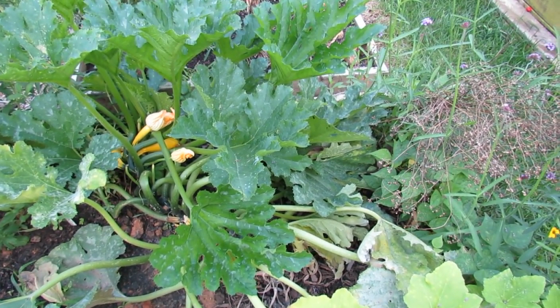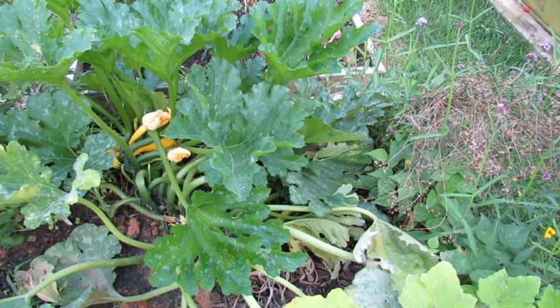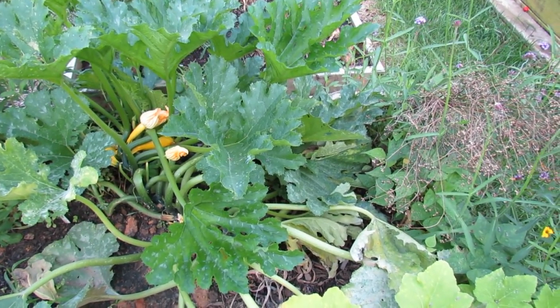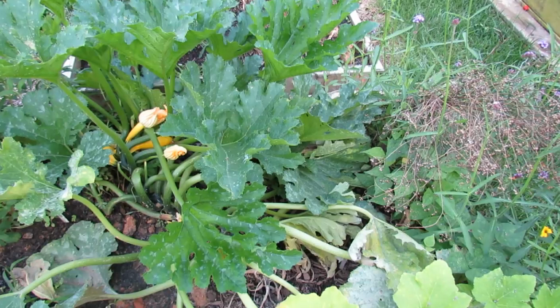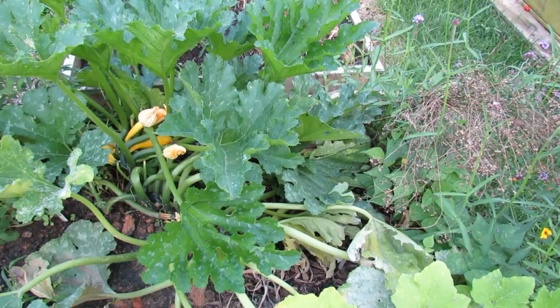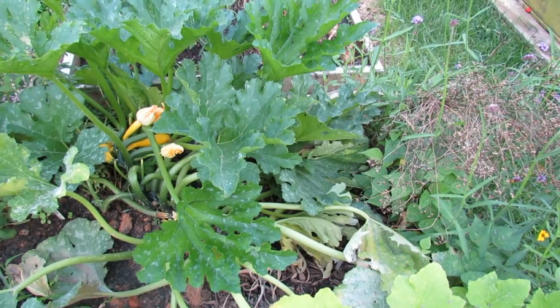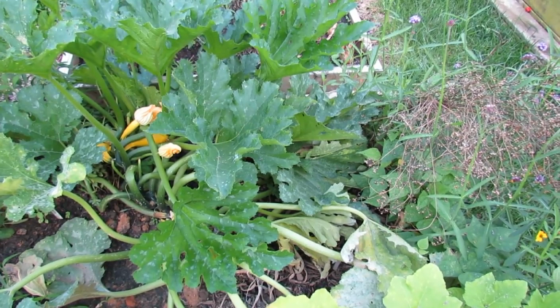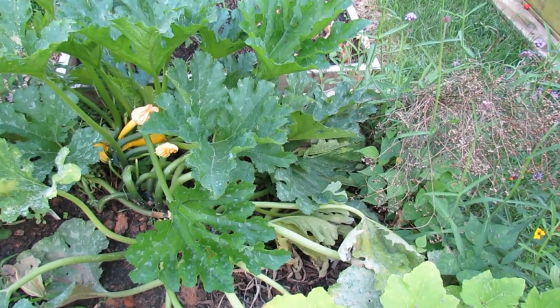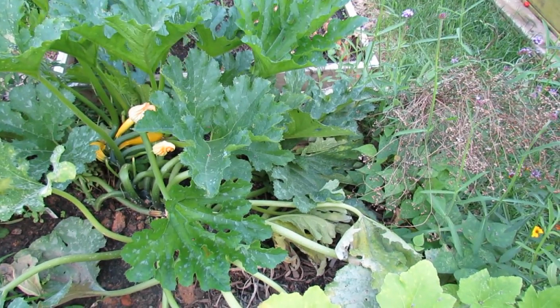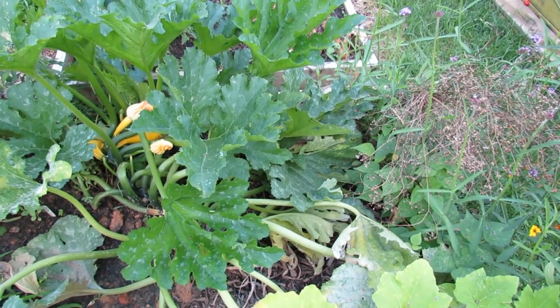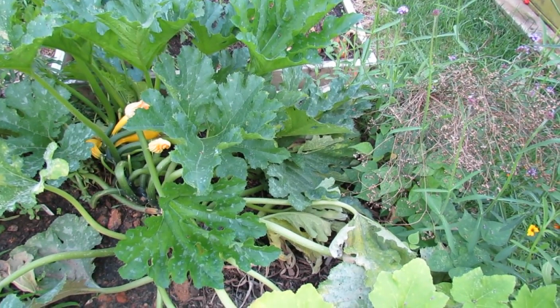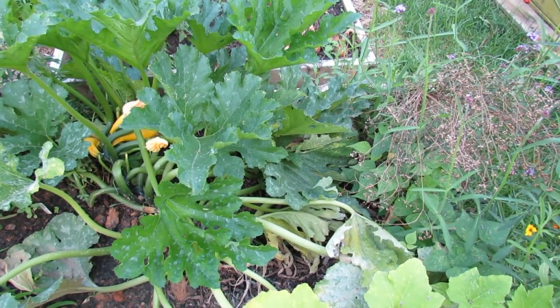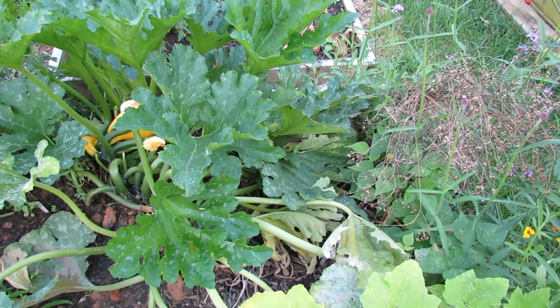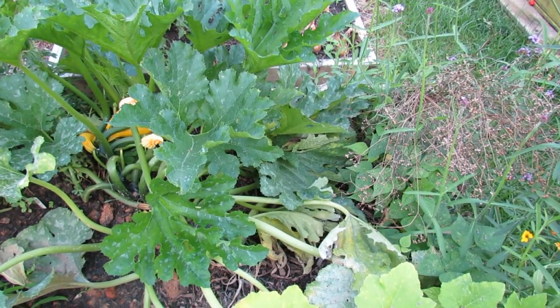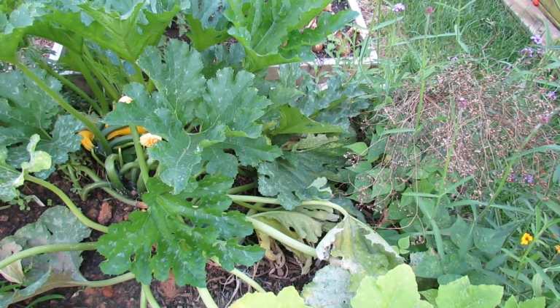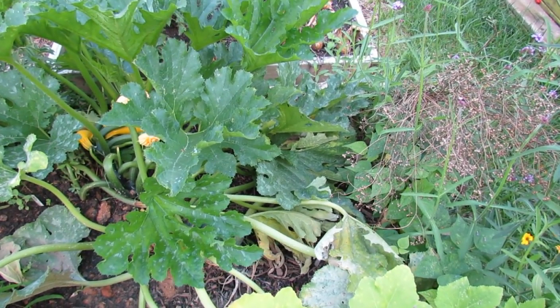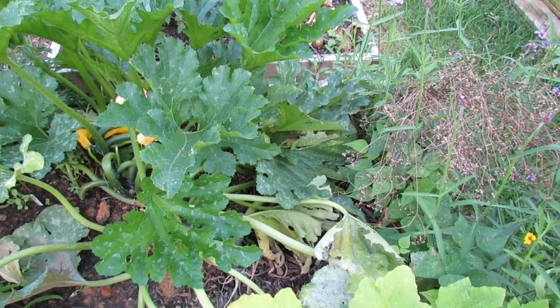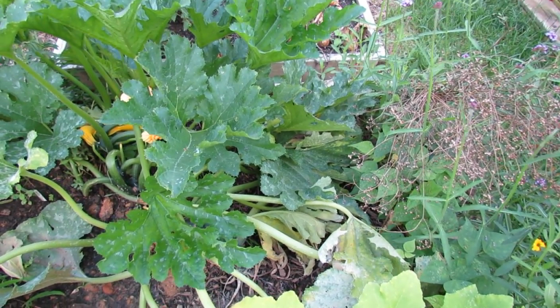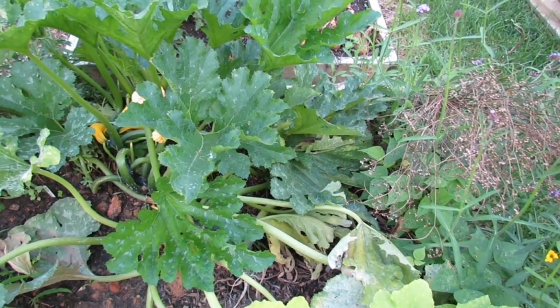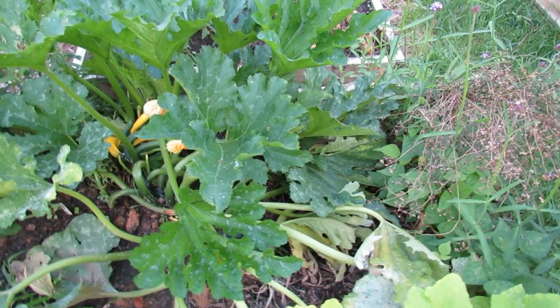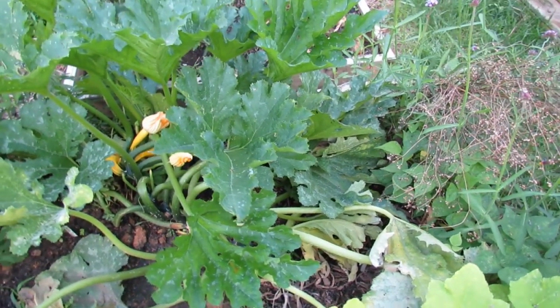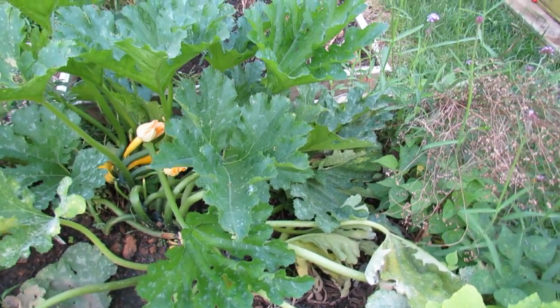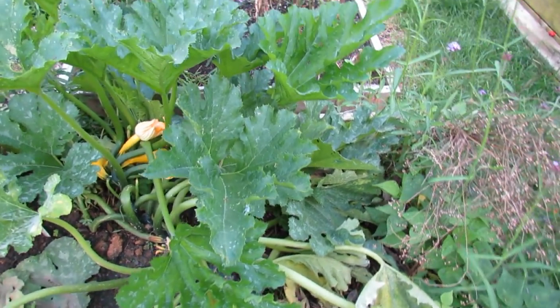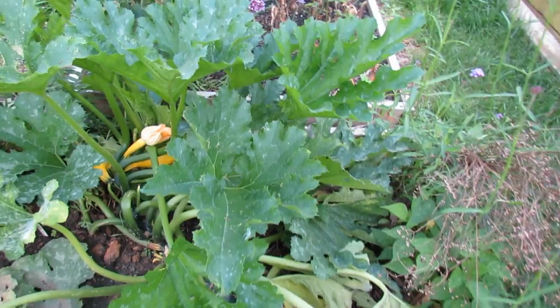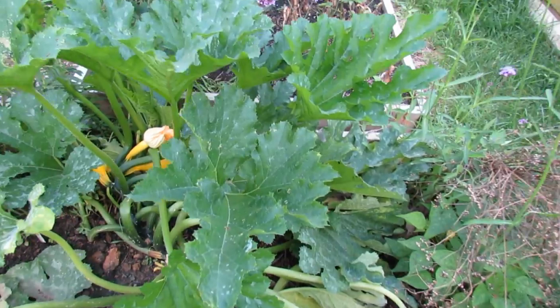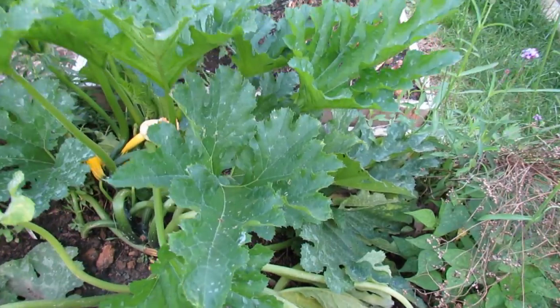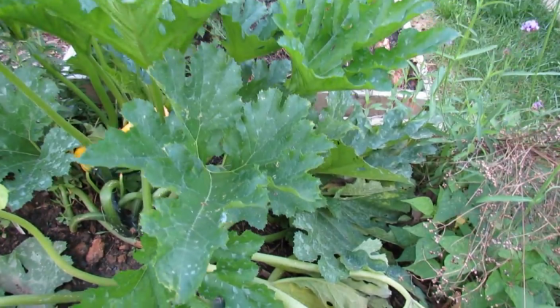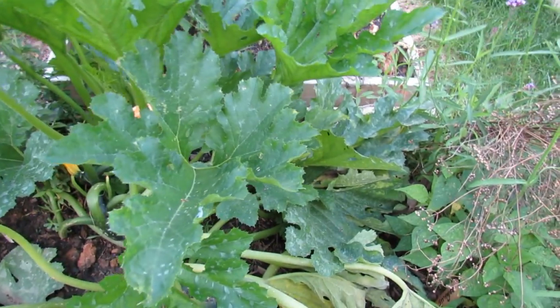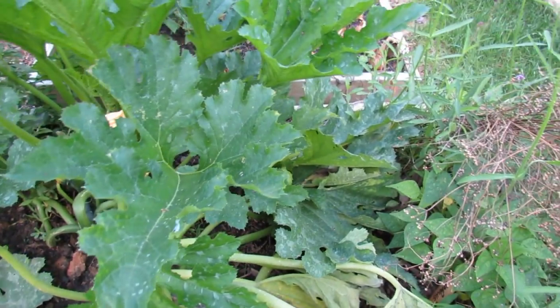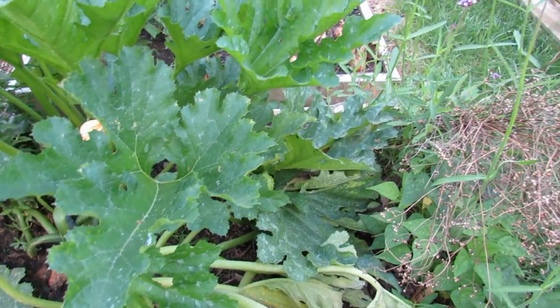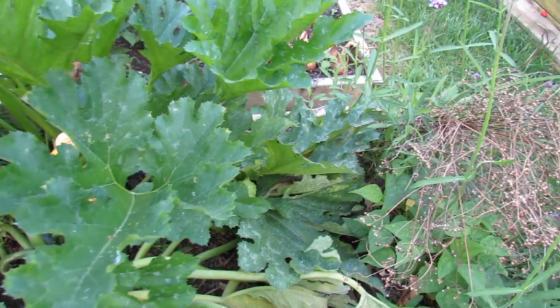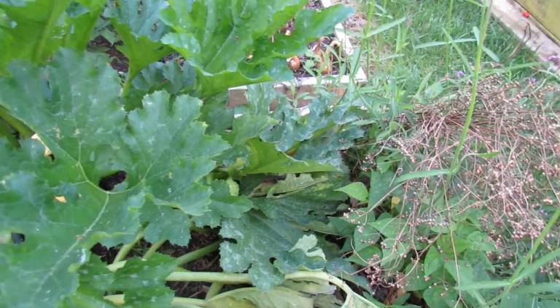As I mentioned in a couple of videos, I've been away for 10 days, so this means my garden really hasn't had care for a good 14 days from the last spraying.